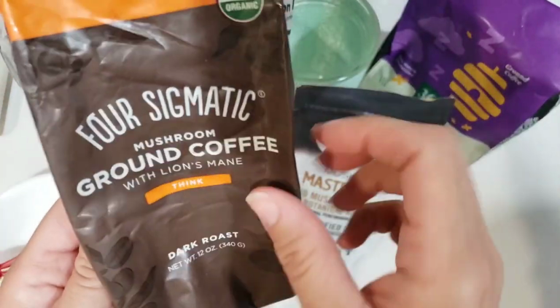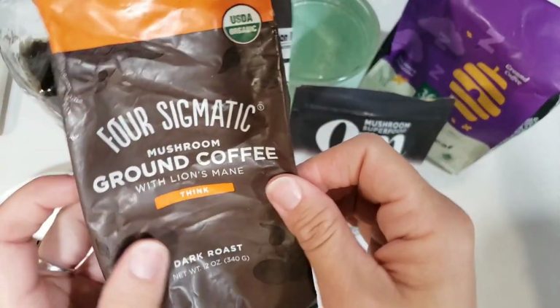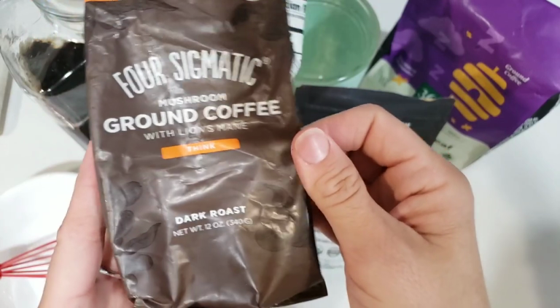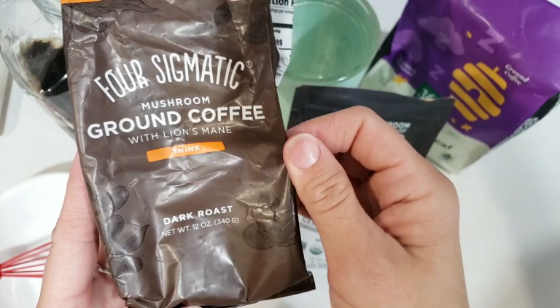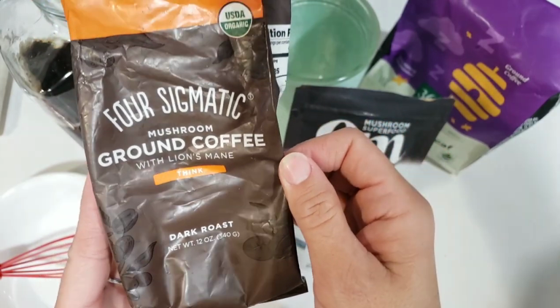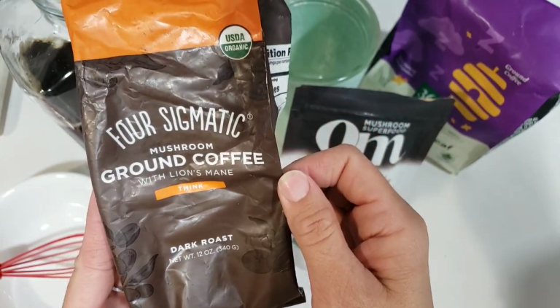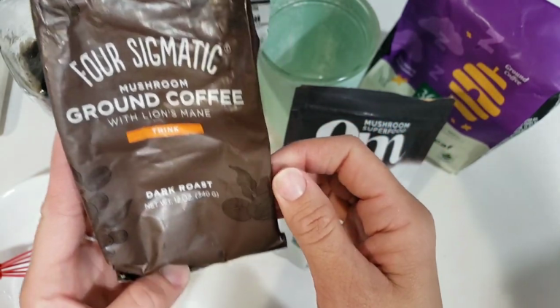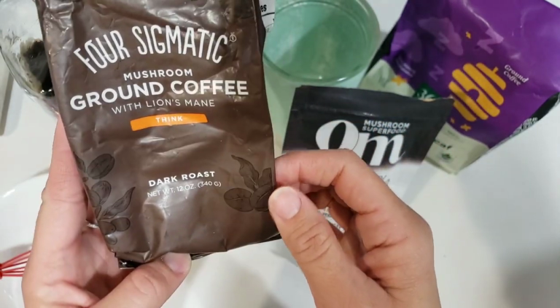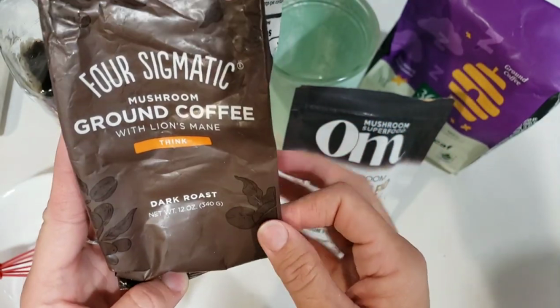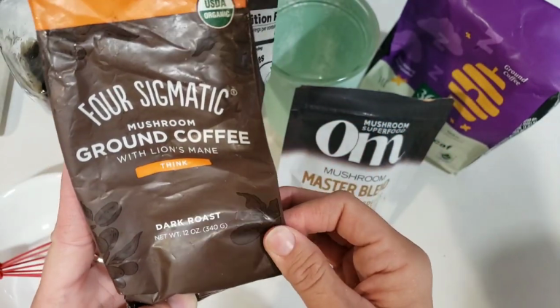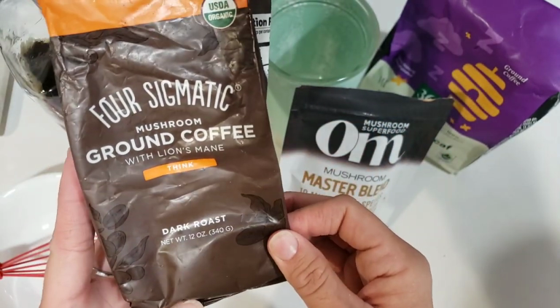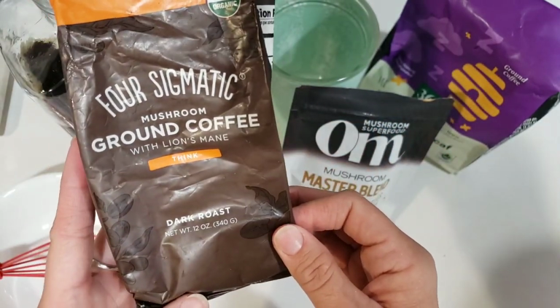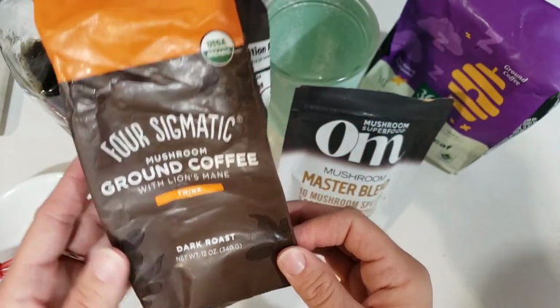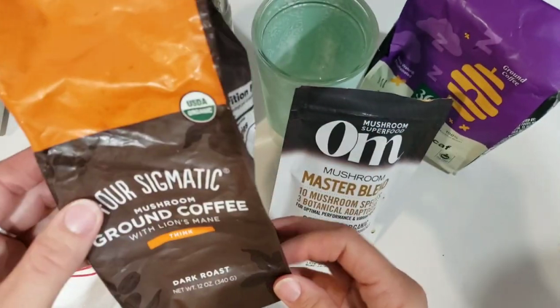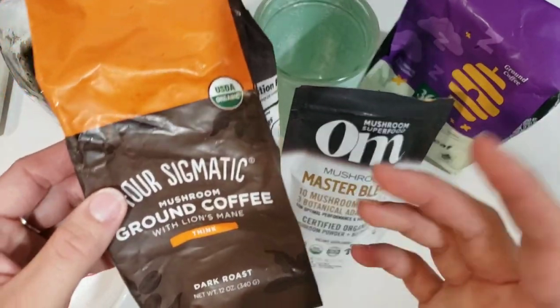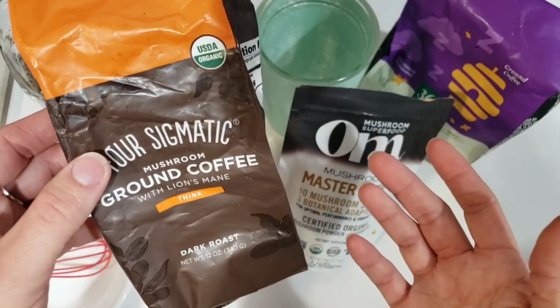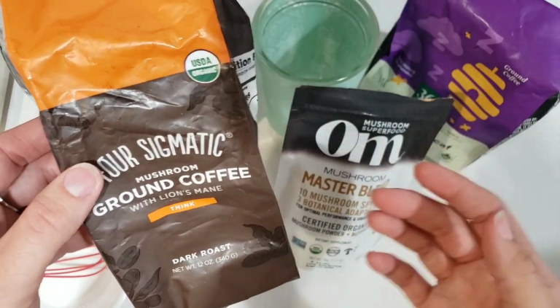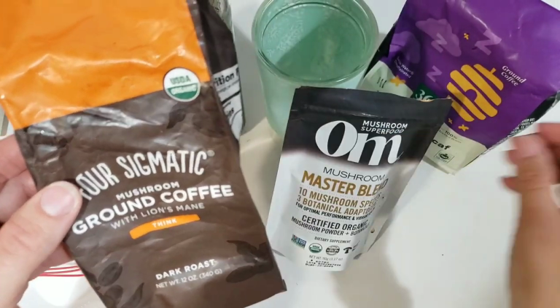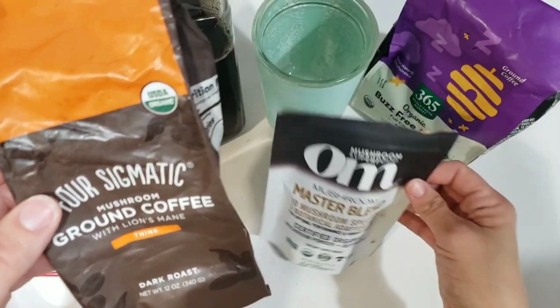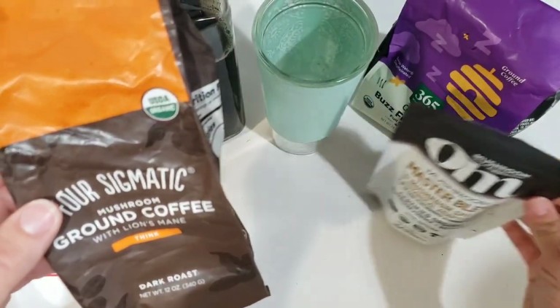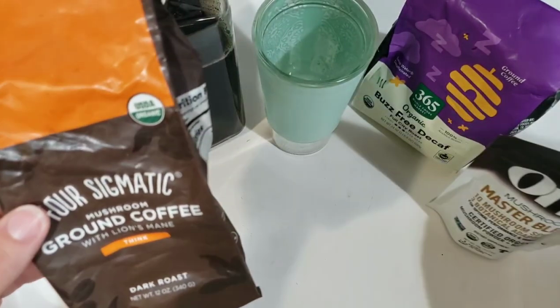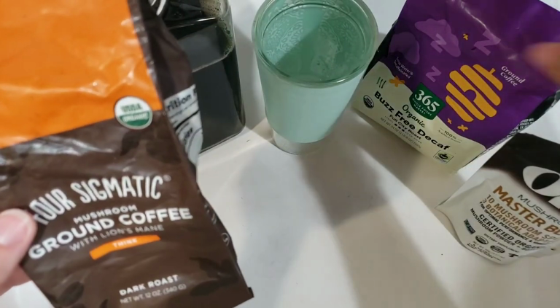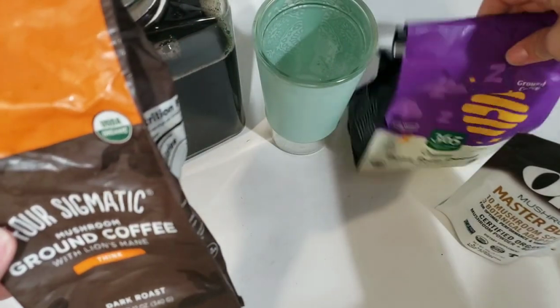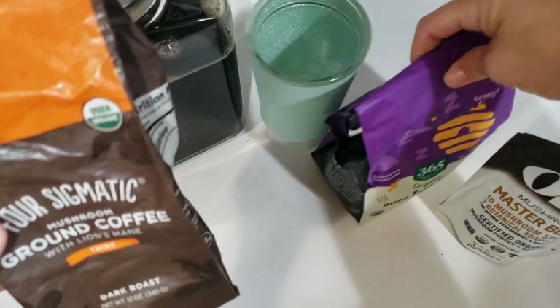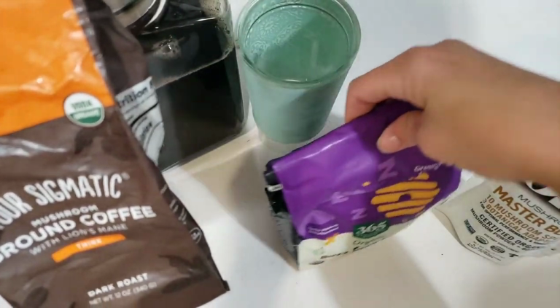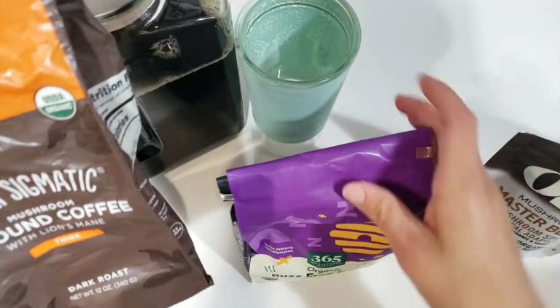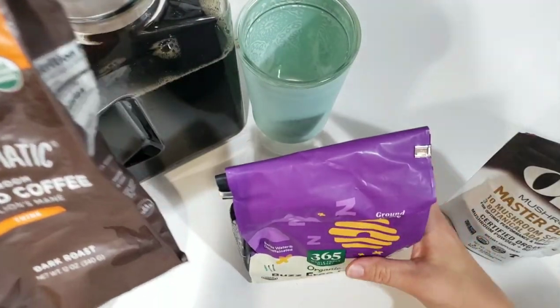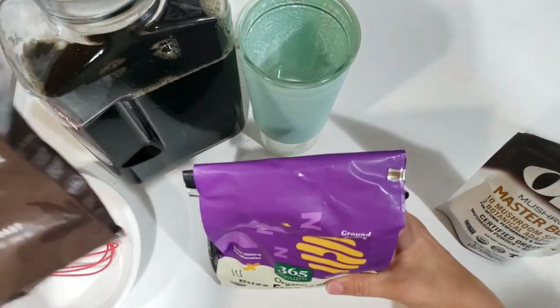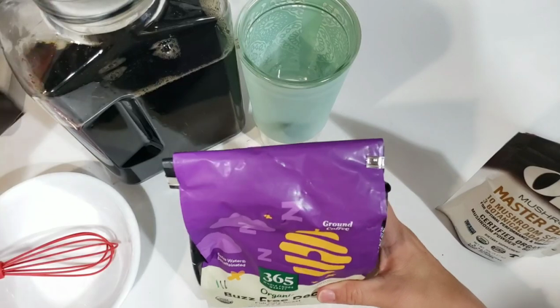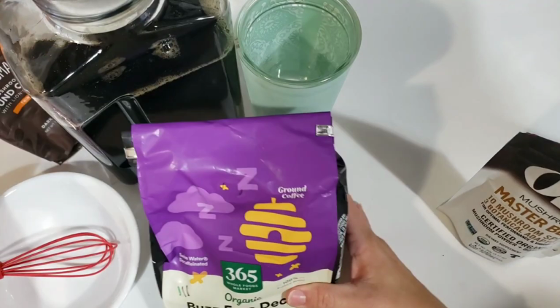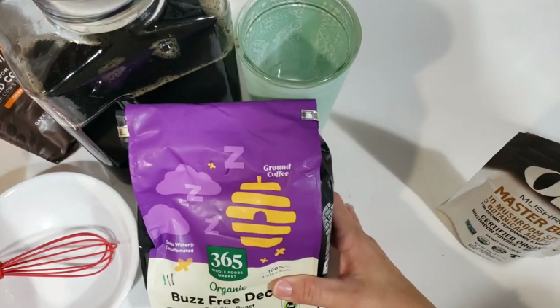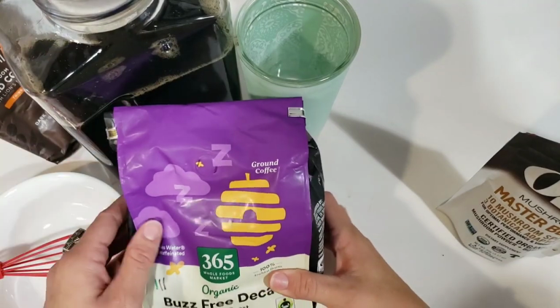This got to be pretty pricey for me, so I decided that I was going to be making my own. And on top of that, I started to drink just decaf coffee about a year or two ago. So this is how I make it here at home.